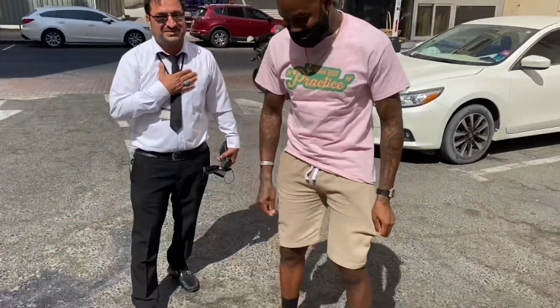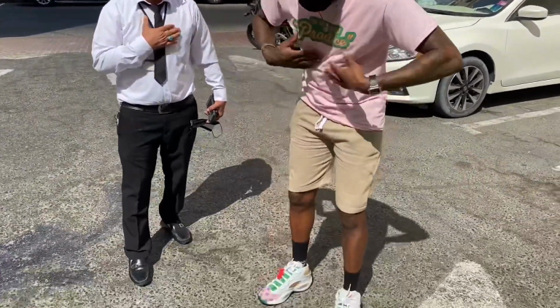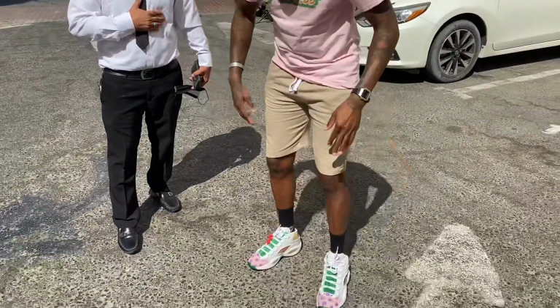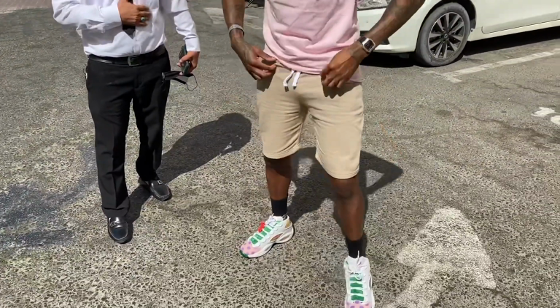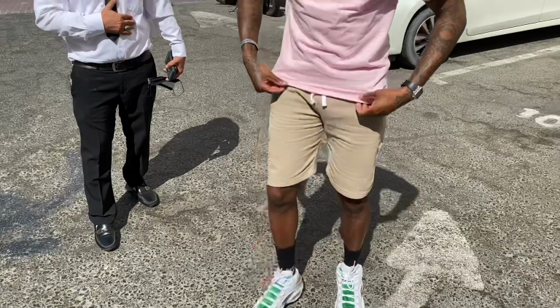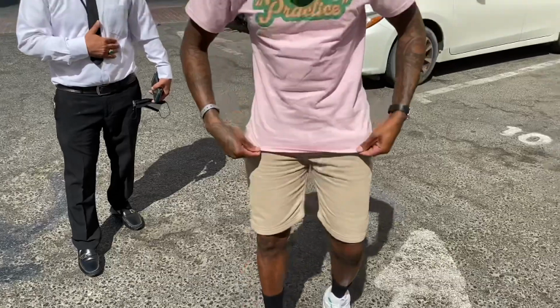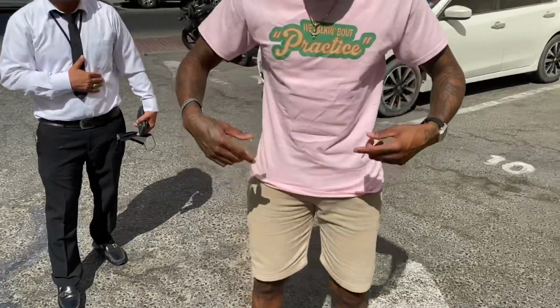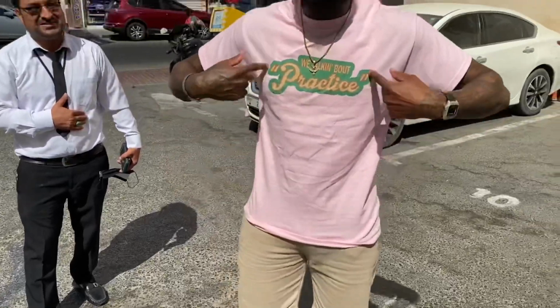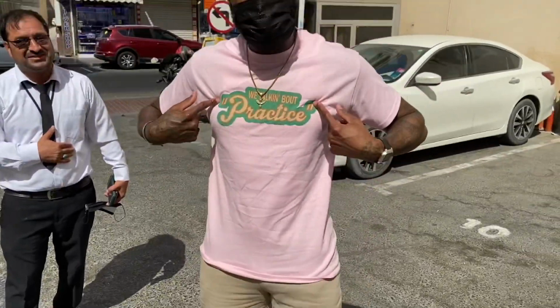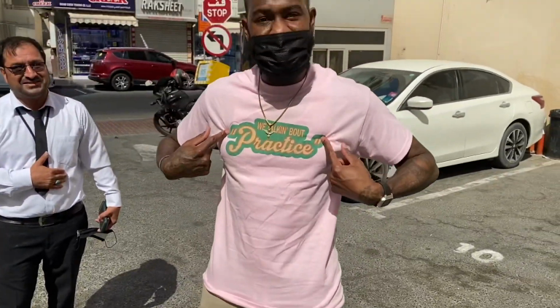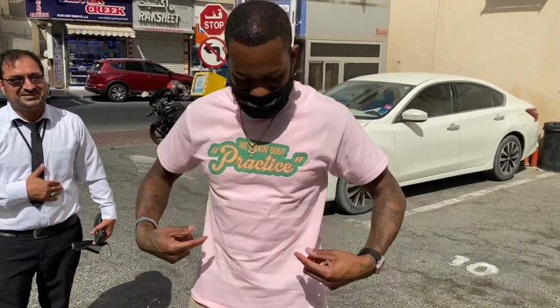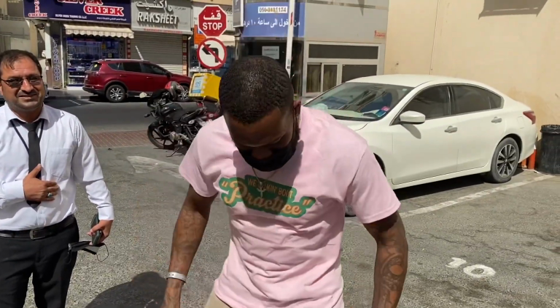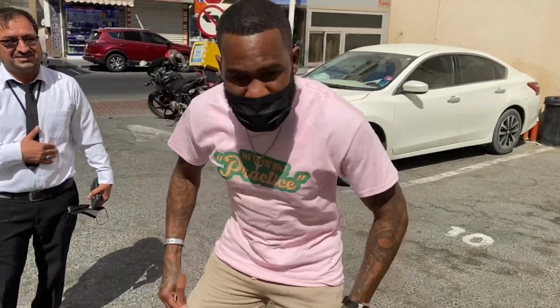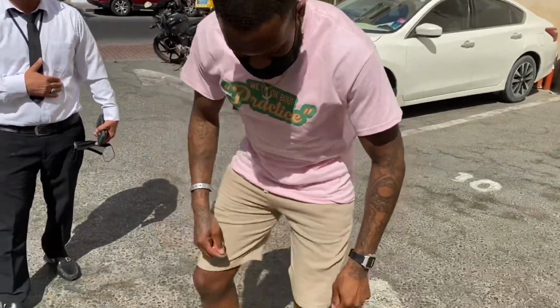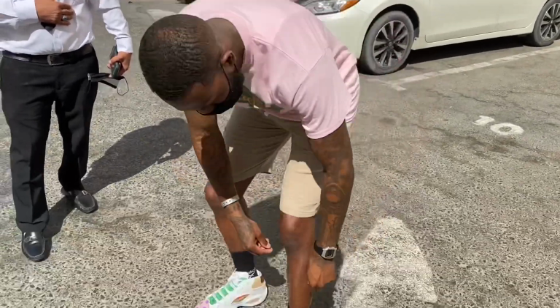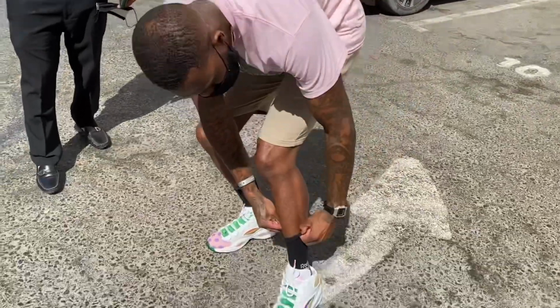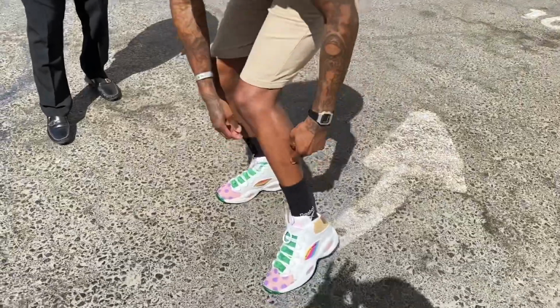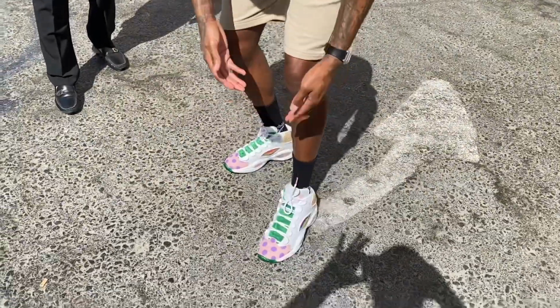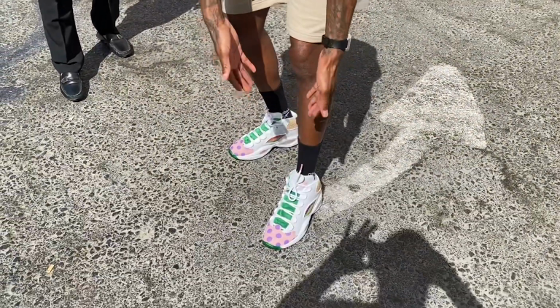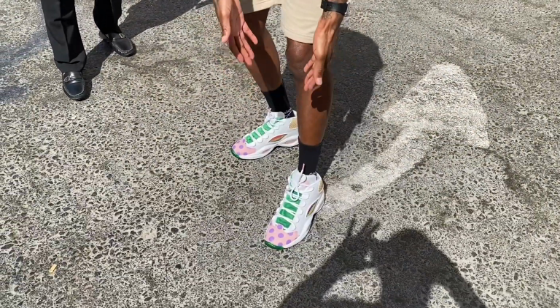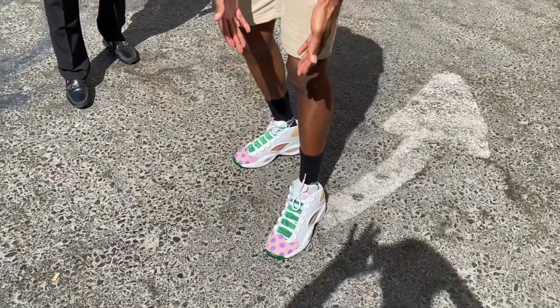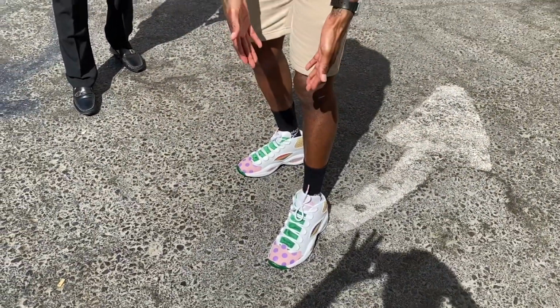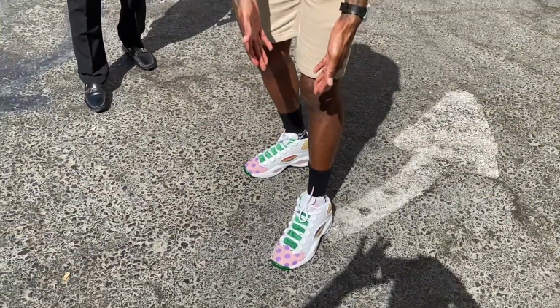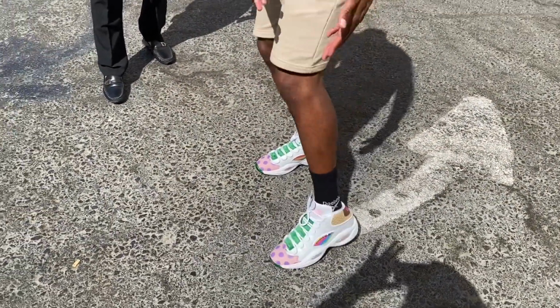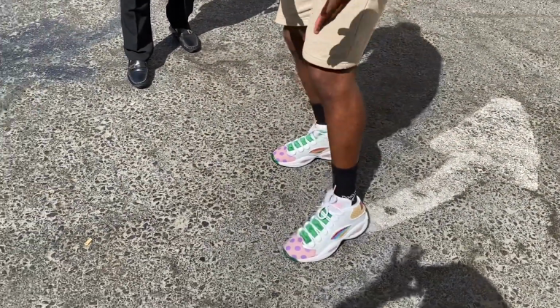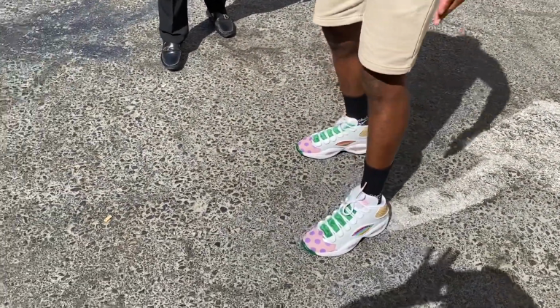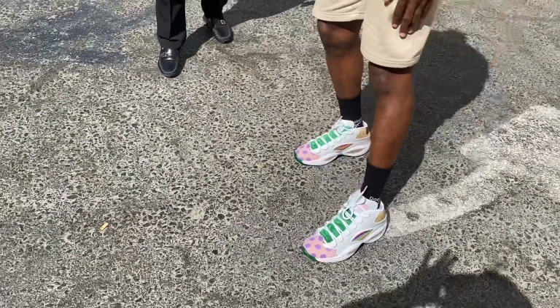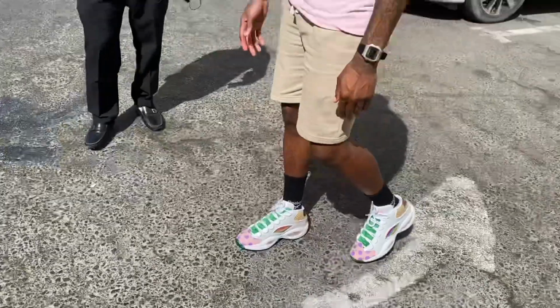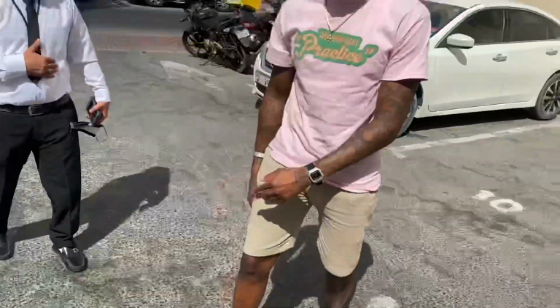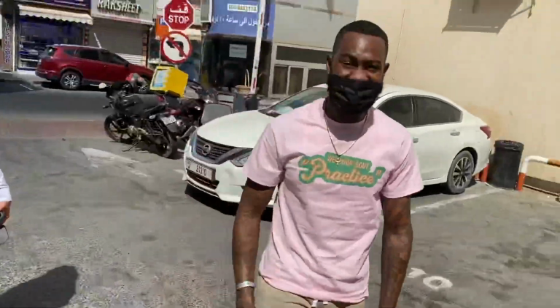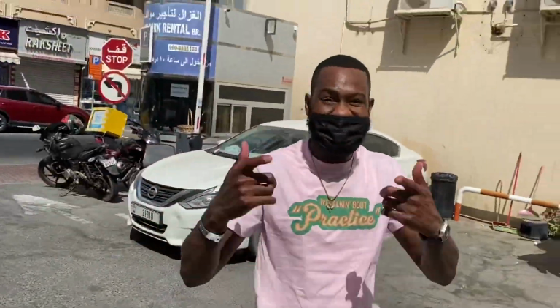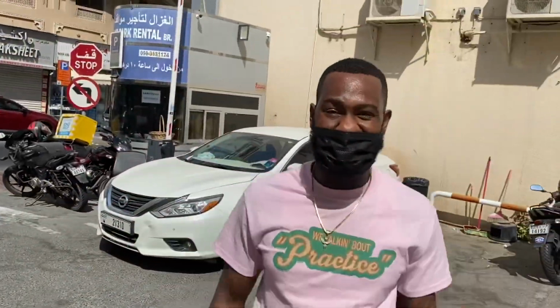But in today's fit, you know I got the 'you're talking about practice' t-shirt, gray pants, three box socks, and of course the question is, Candy Lands on fly on today's episode.